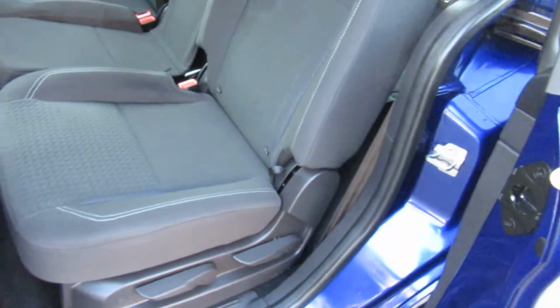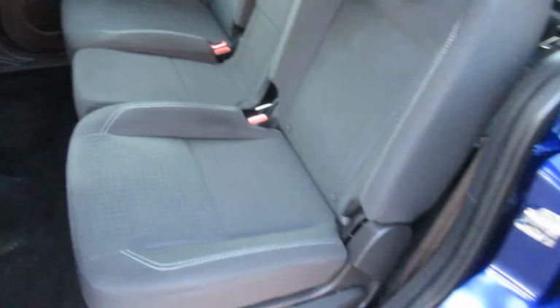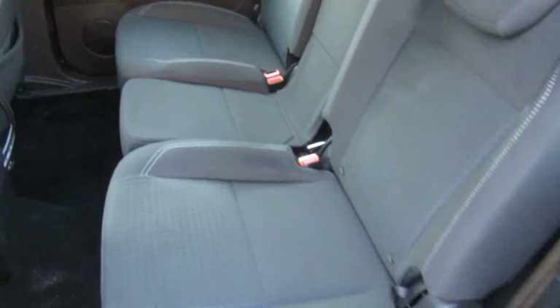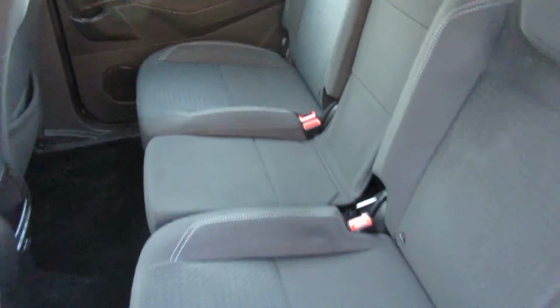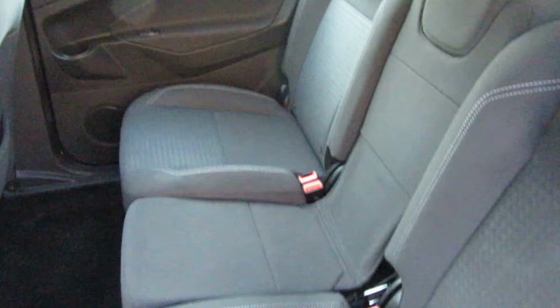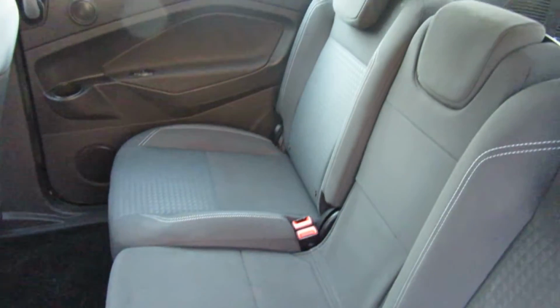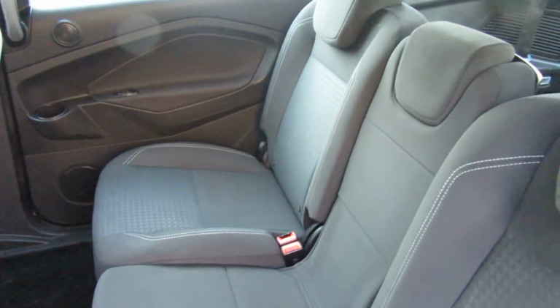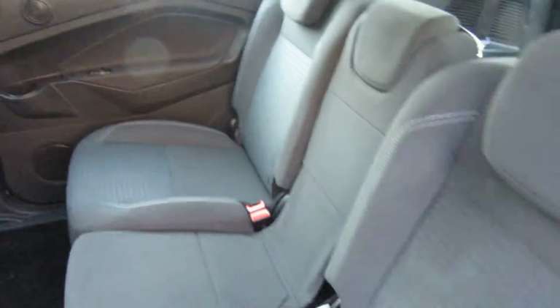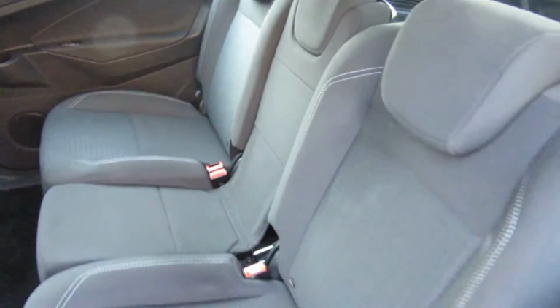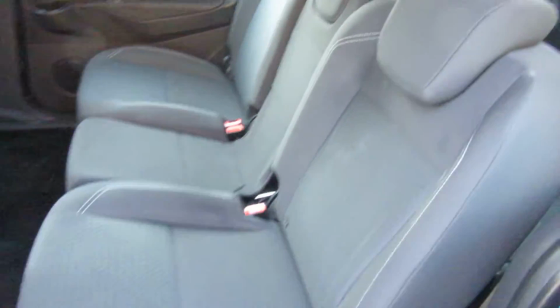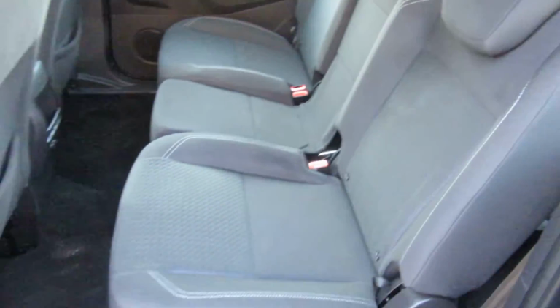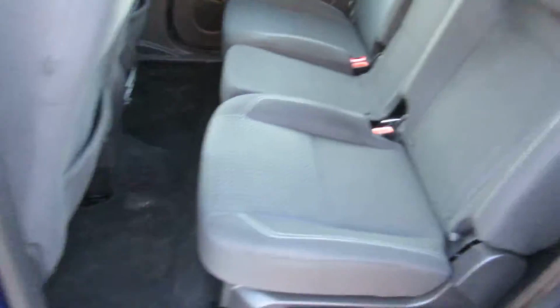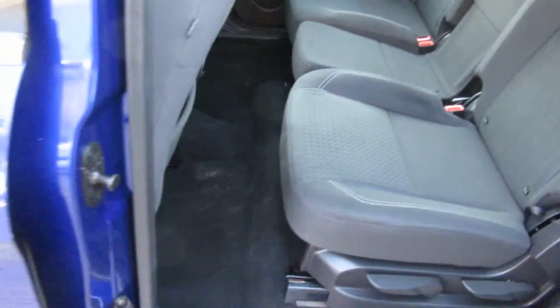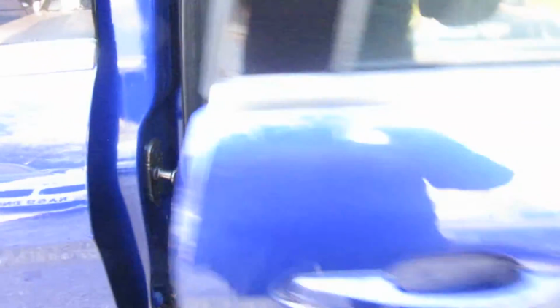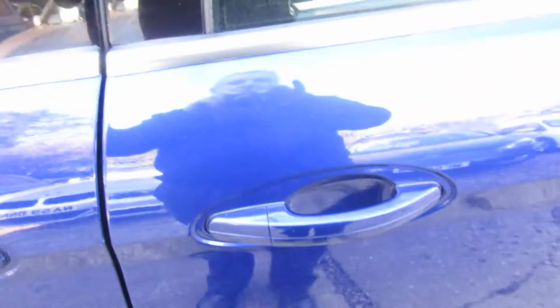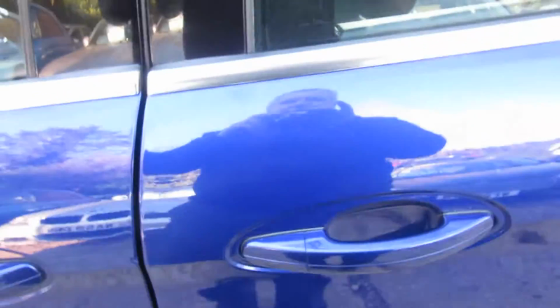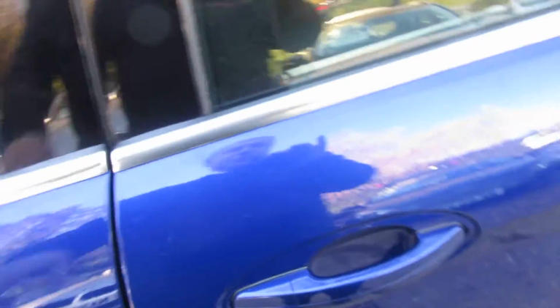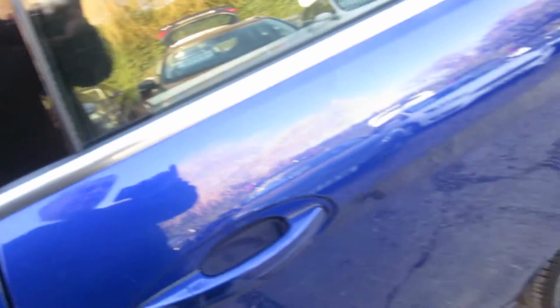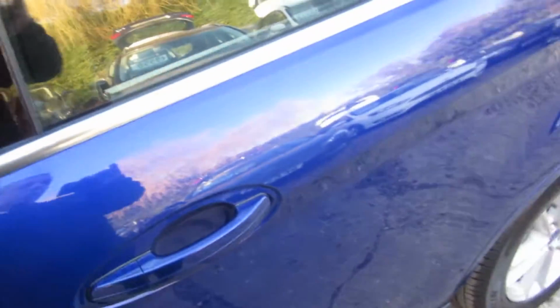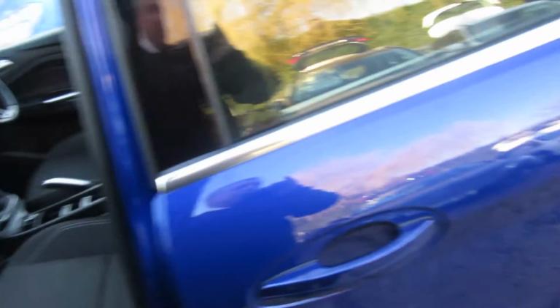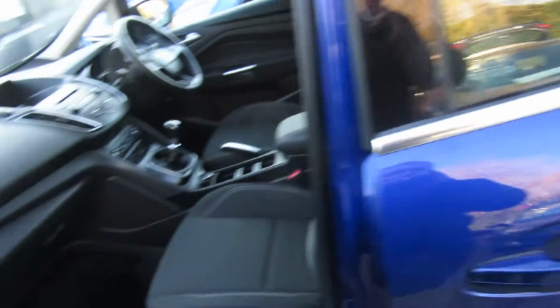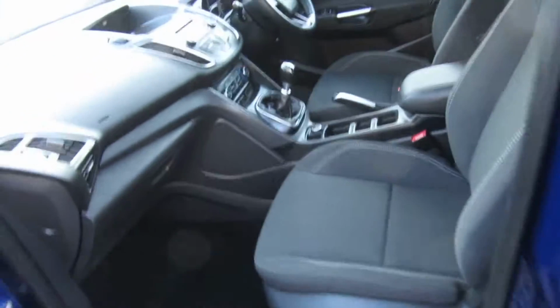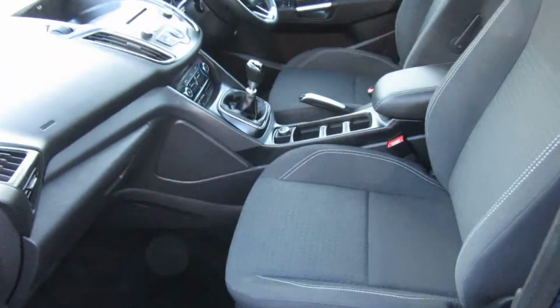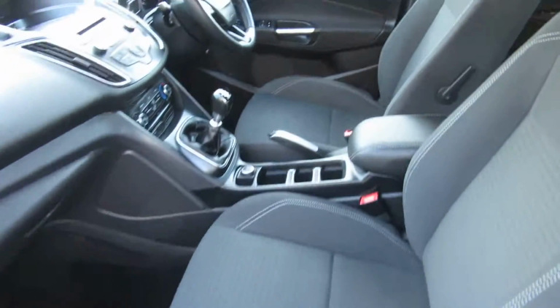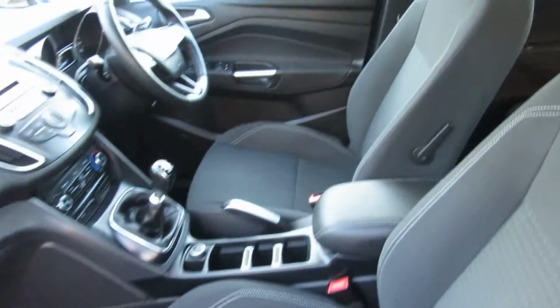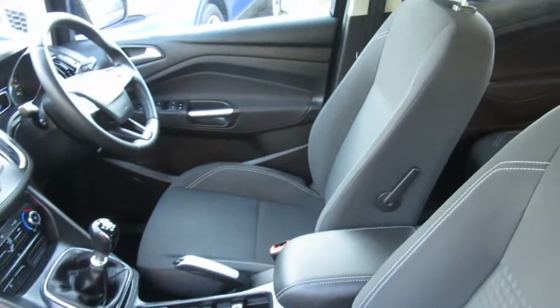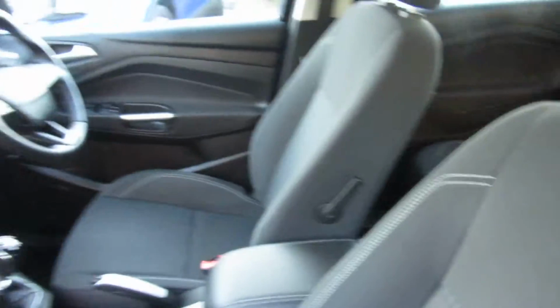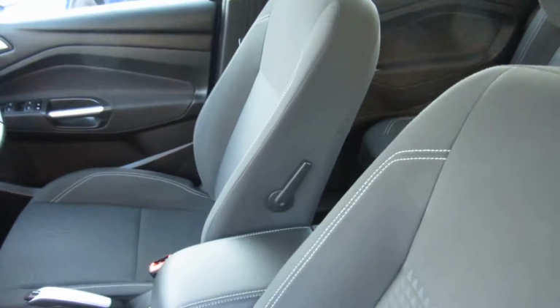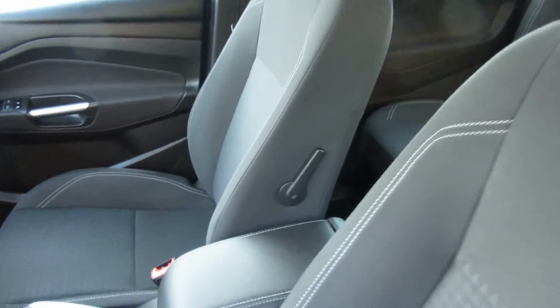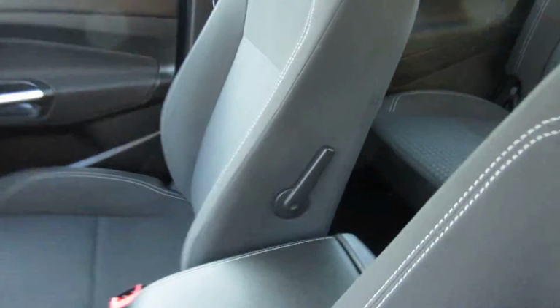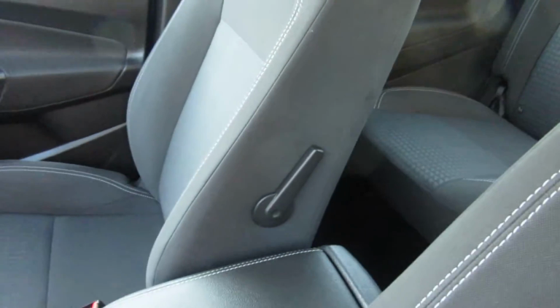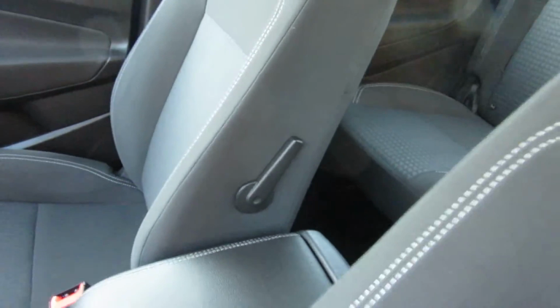Lovely side loading door — so easy to get in and out of, for children and for older people as well, not just the children. You've also got lumbar support on the driver's seat.